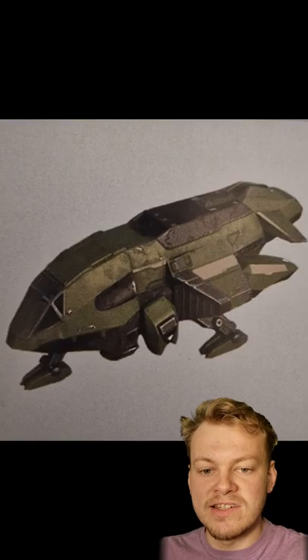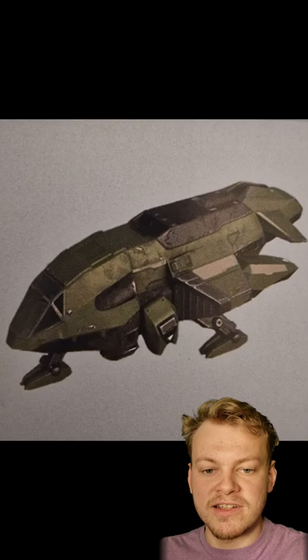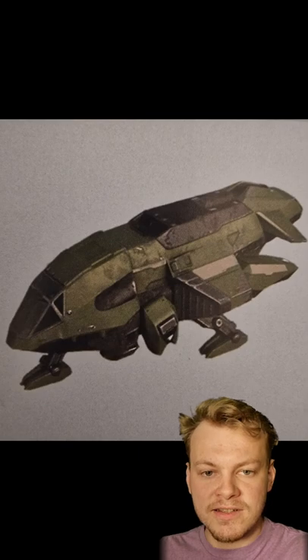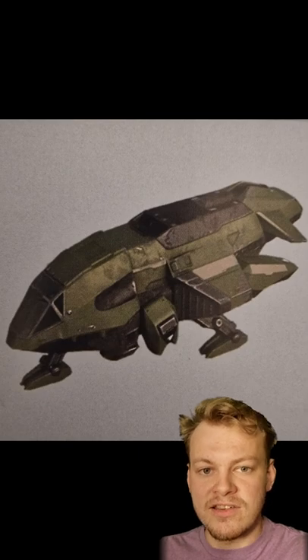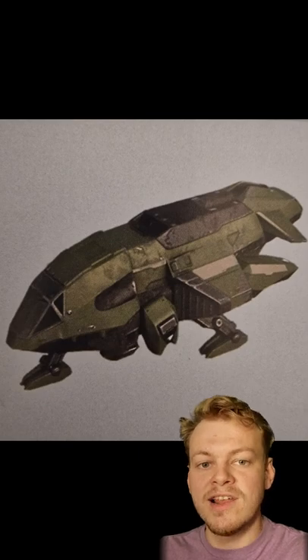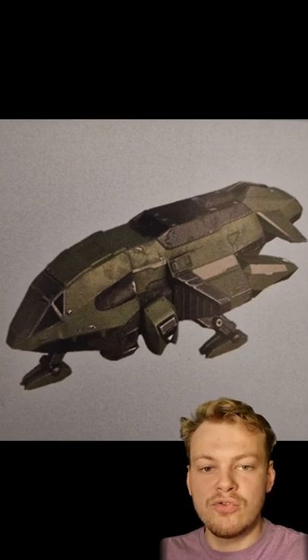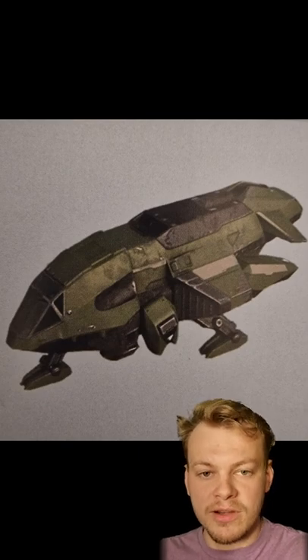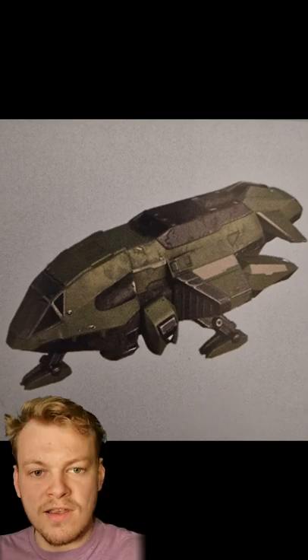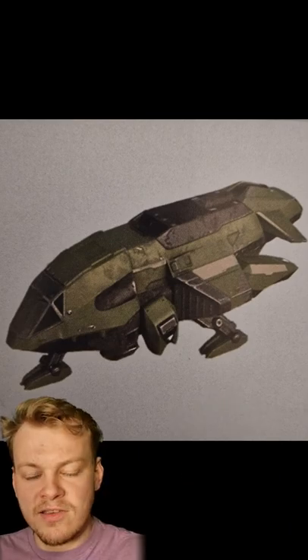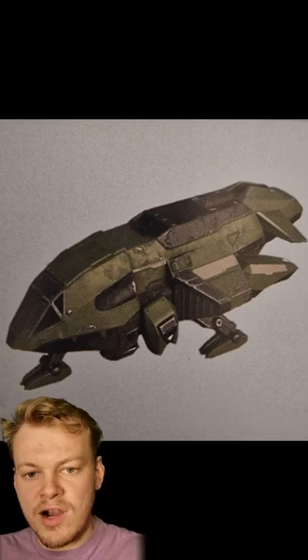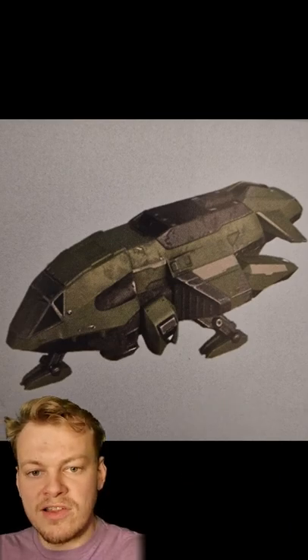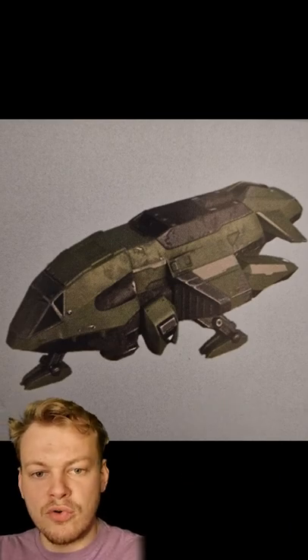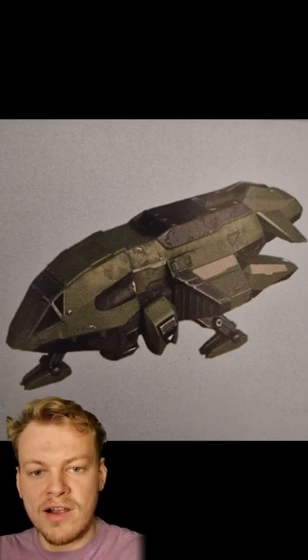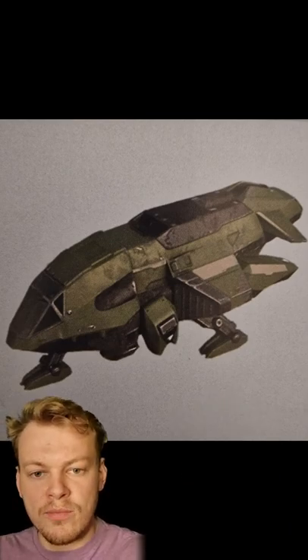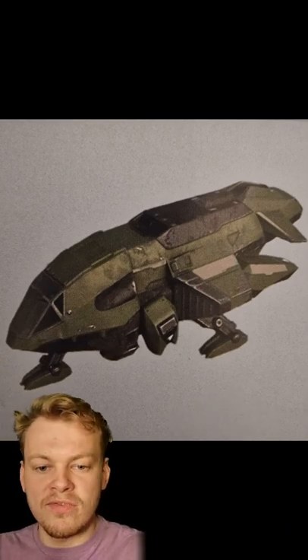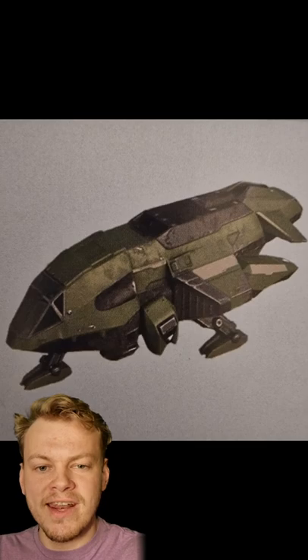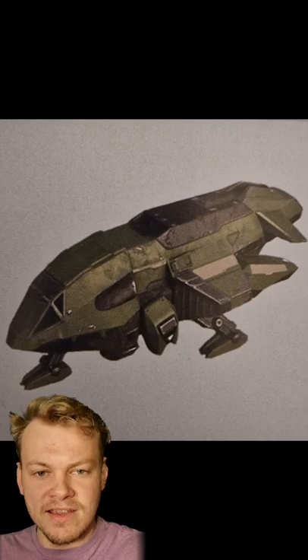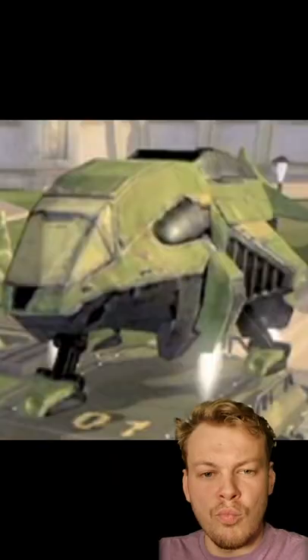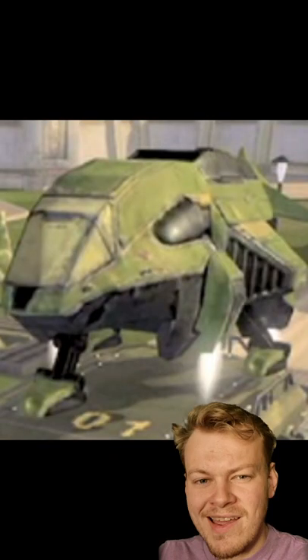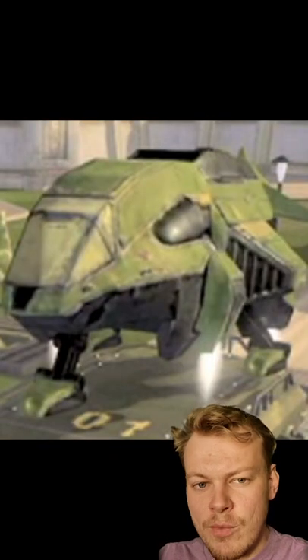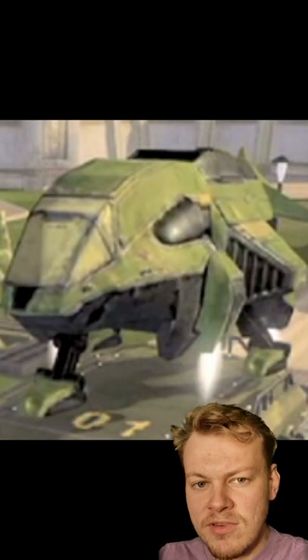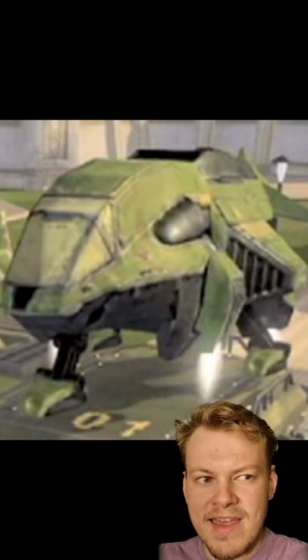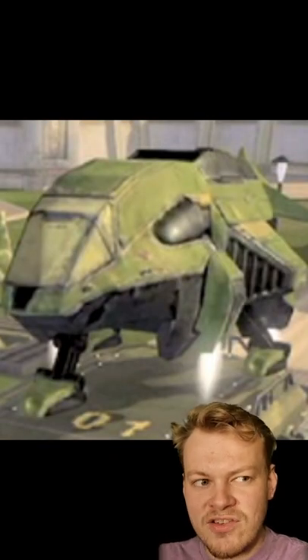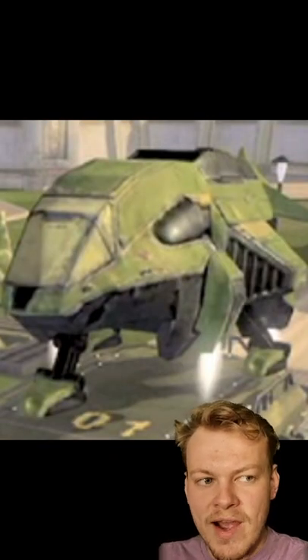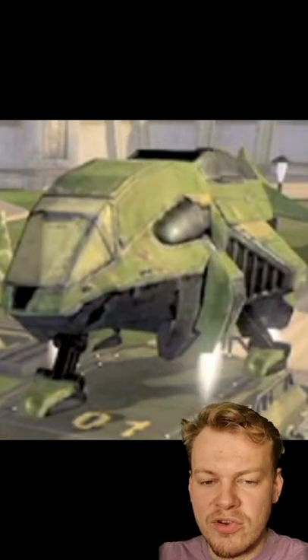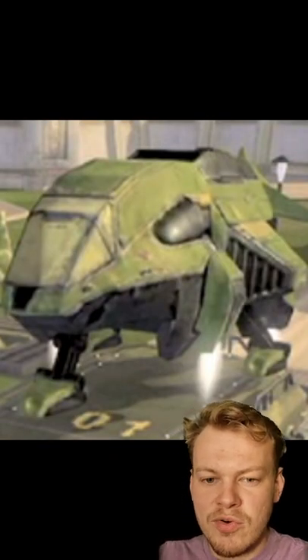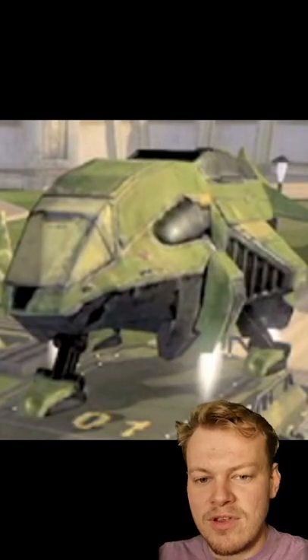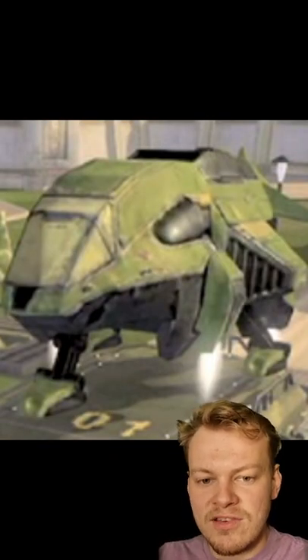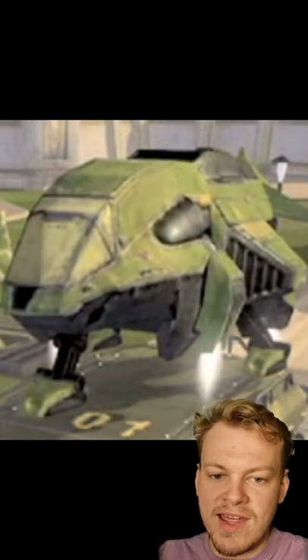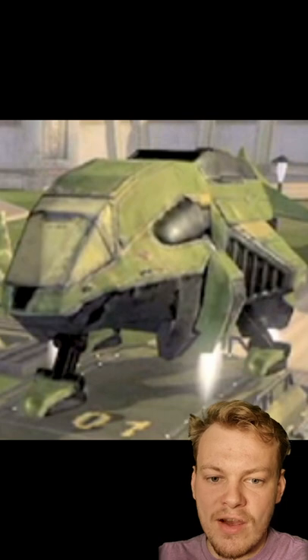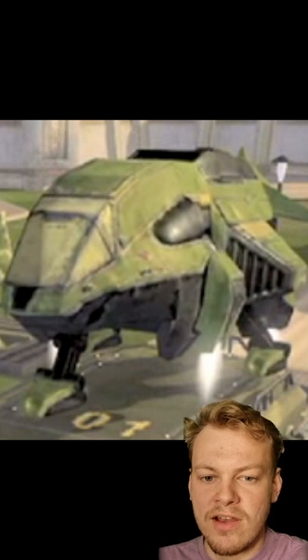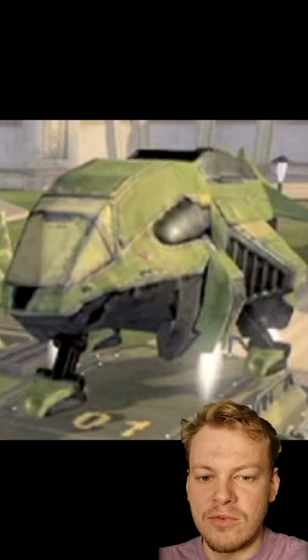The Darter is a utility dropship, serving as the primary logistical cargo dropship of the UNSC. Whilst lacking any weapons, it is agile and deploys a number of countermeasures to navigate hostile zones.